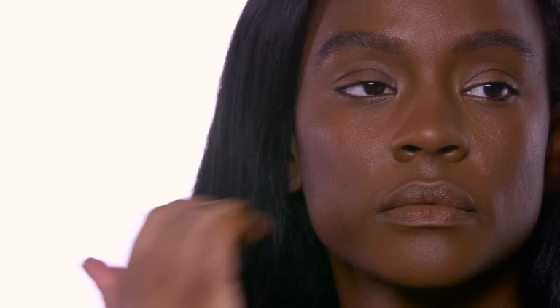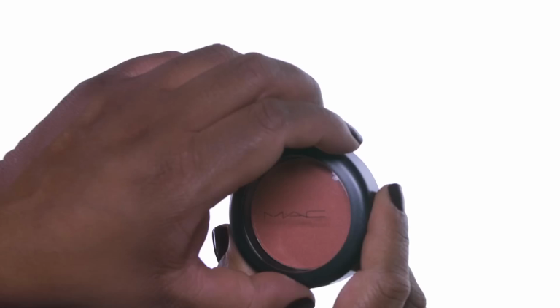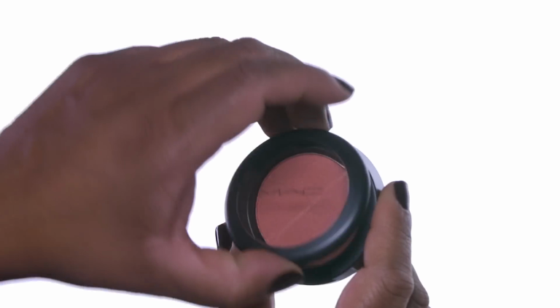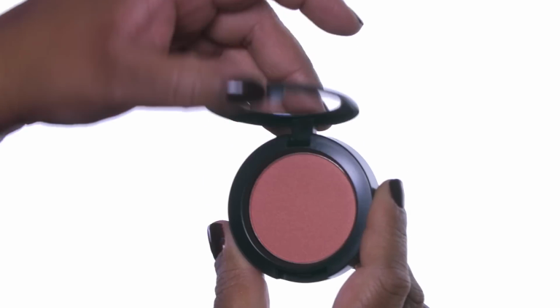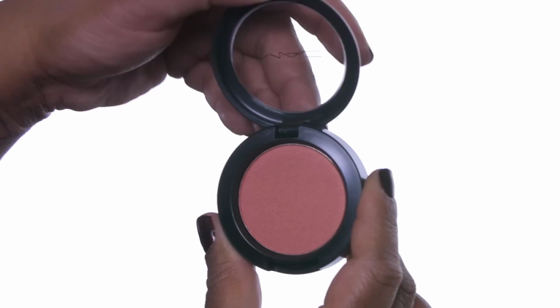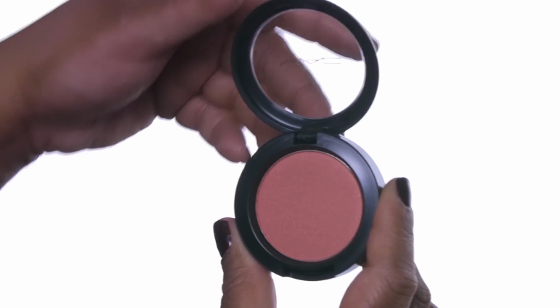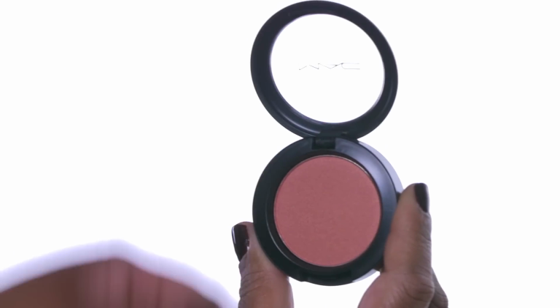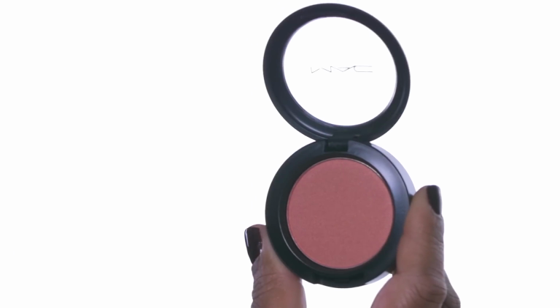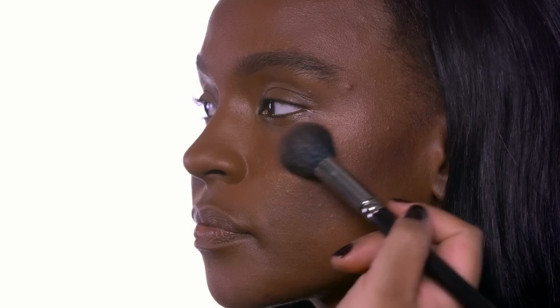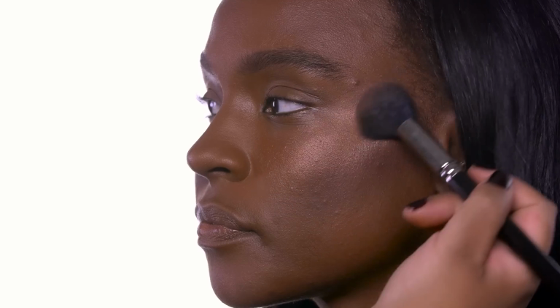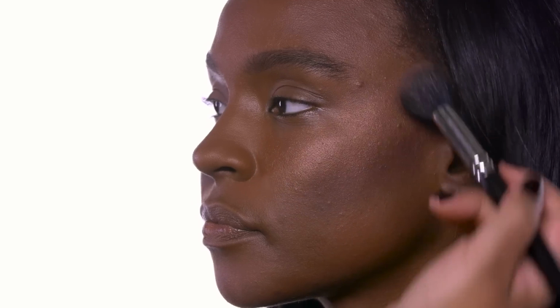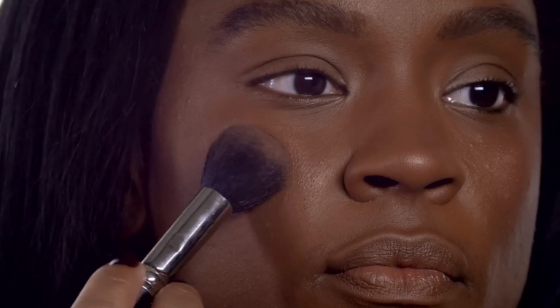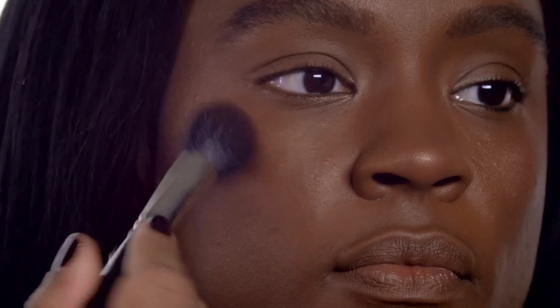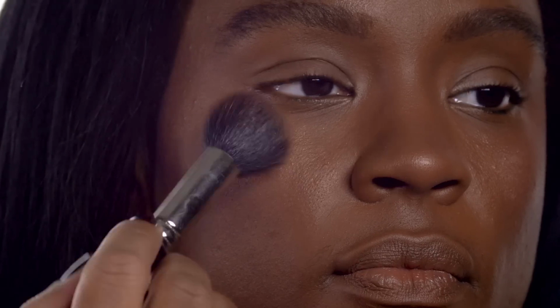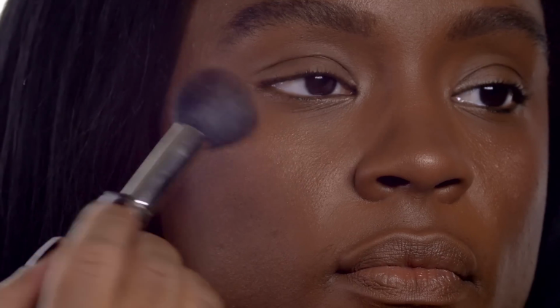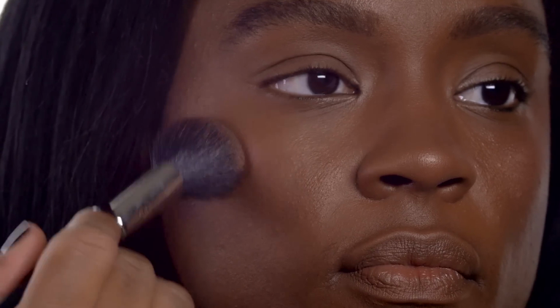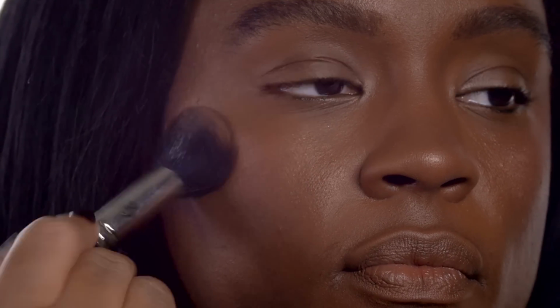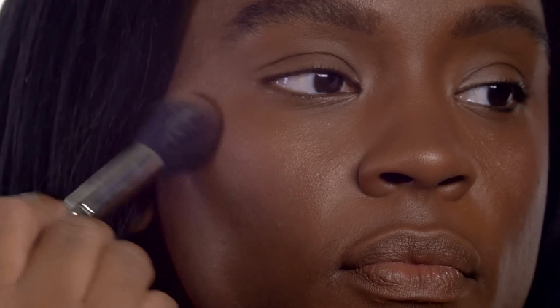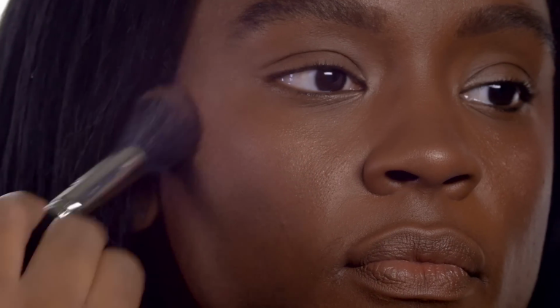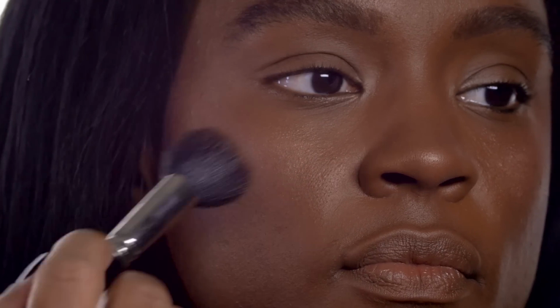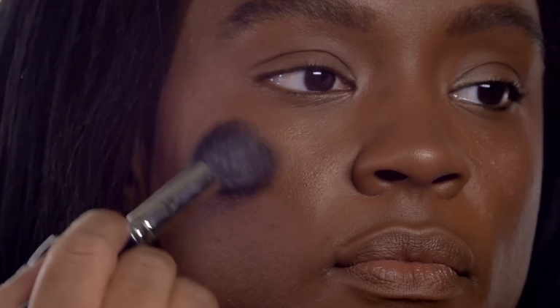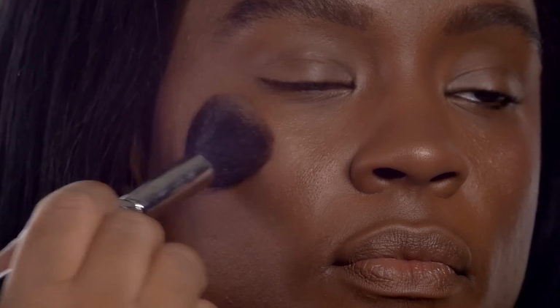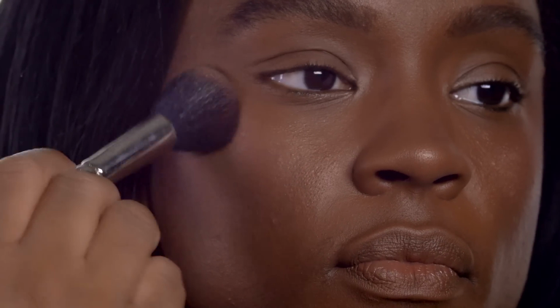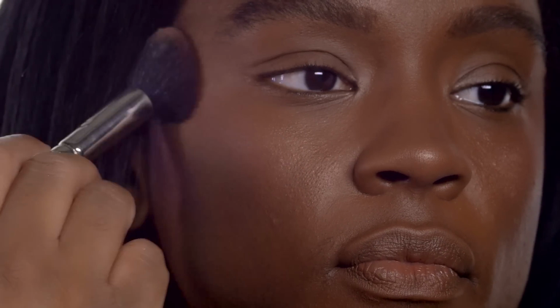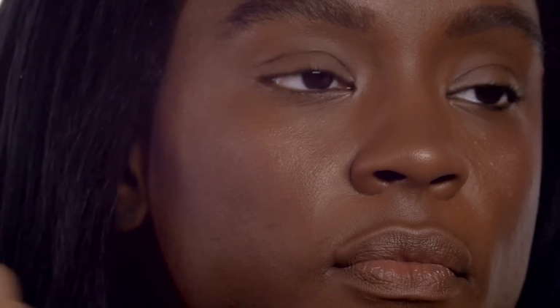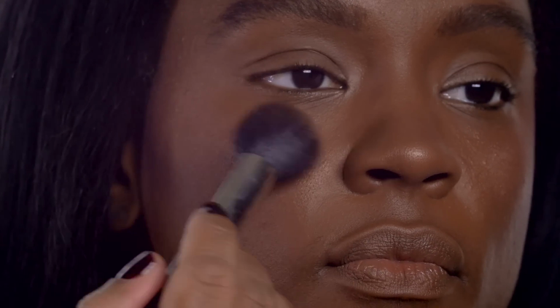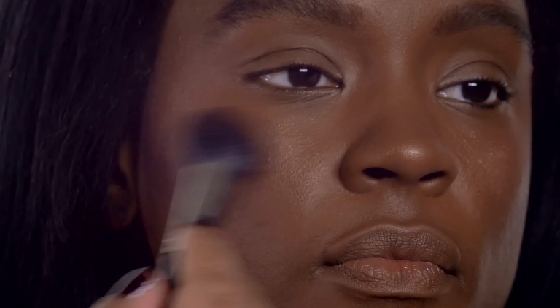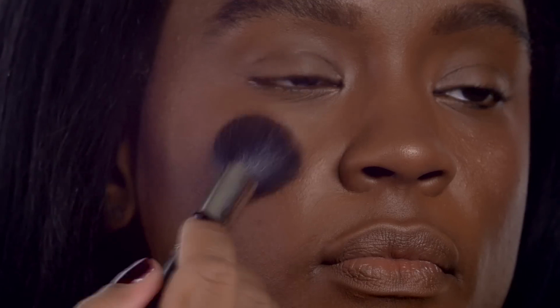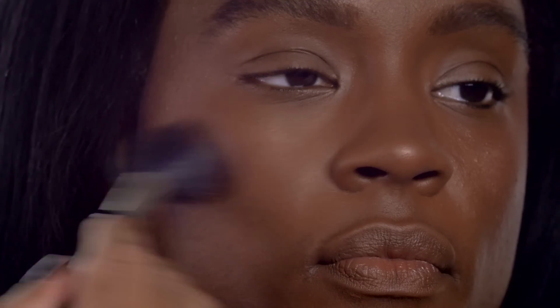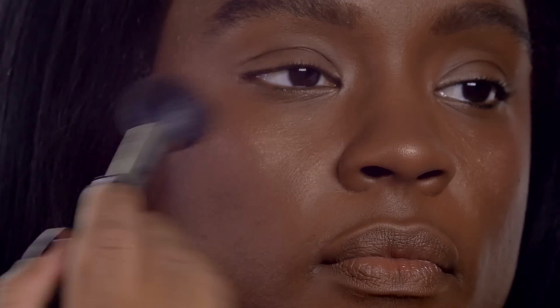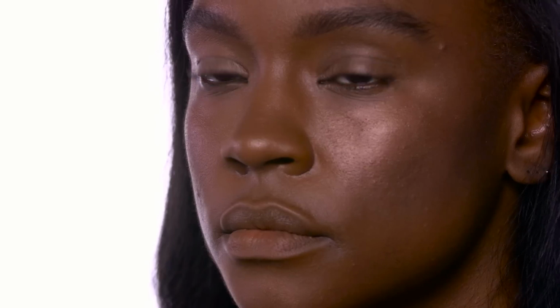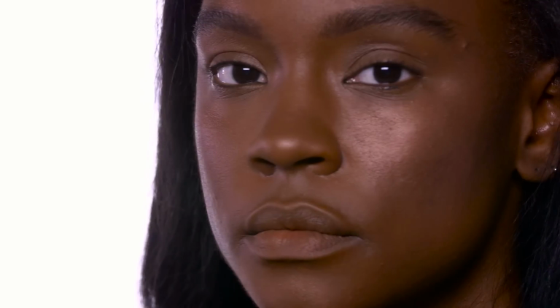We use a Sheer Tone Shimmer Blush in Peachy Keen, just to place gently over the Improper Copper Cream Color Base. And there we have it — a beautiful, flawless finish.